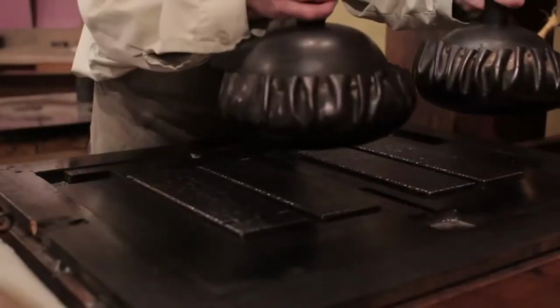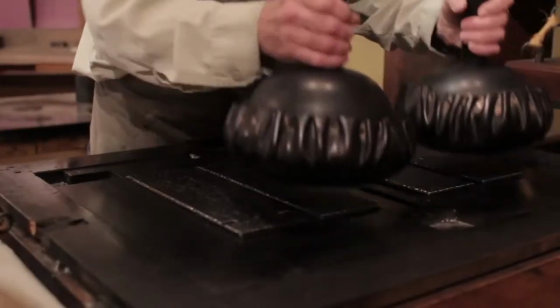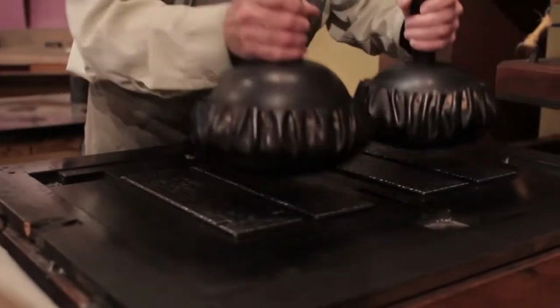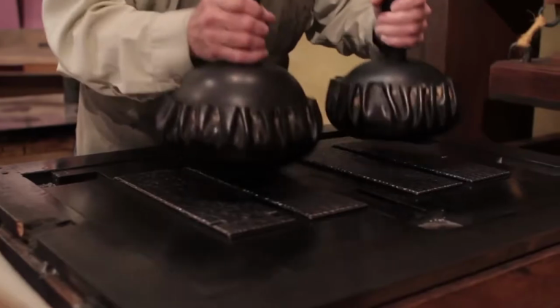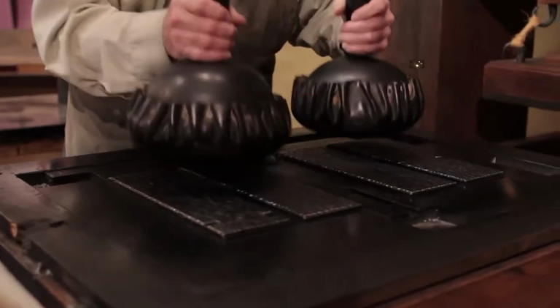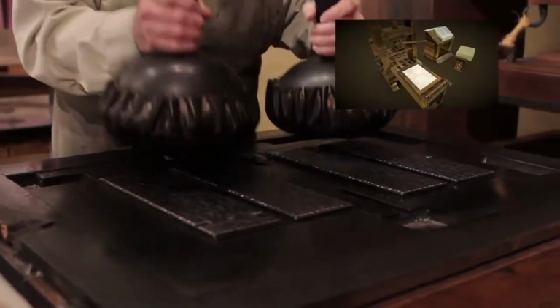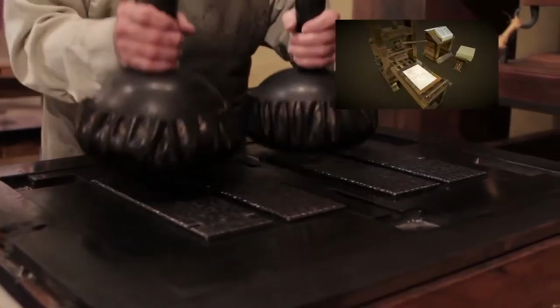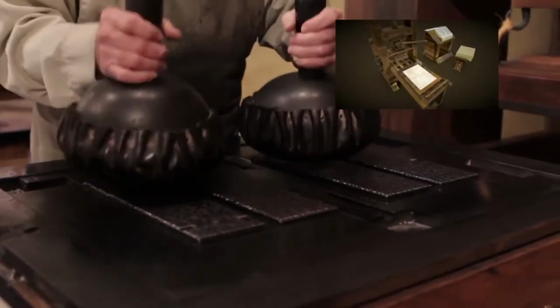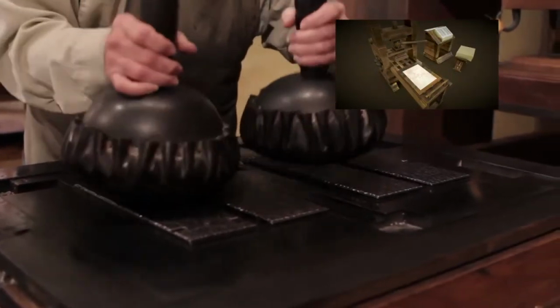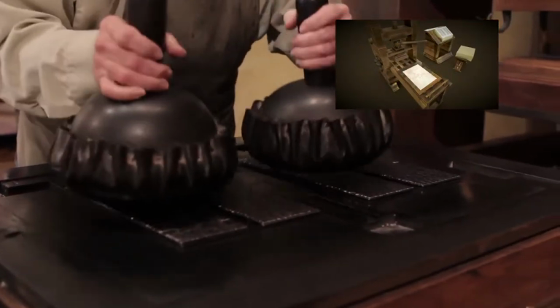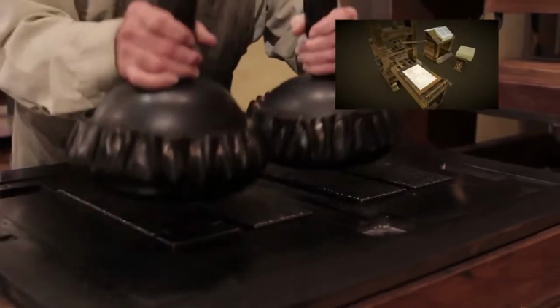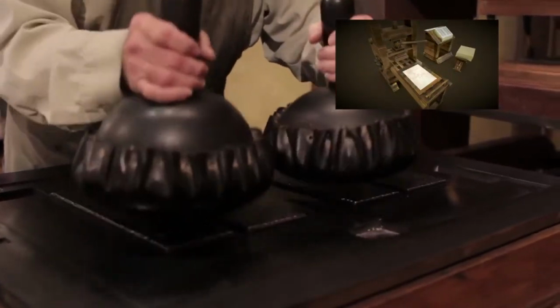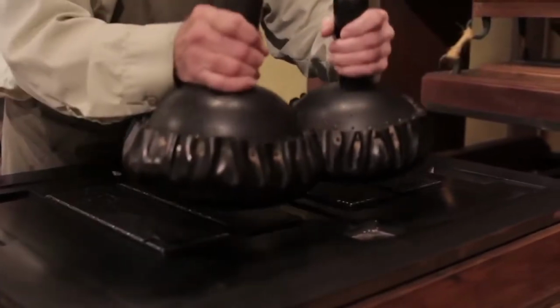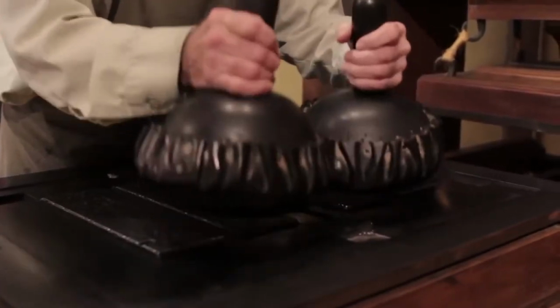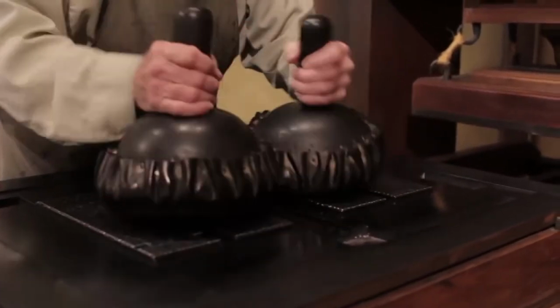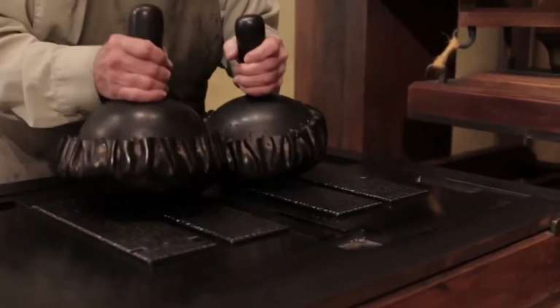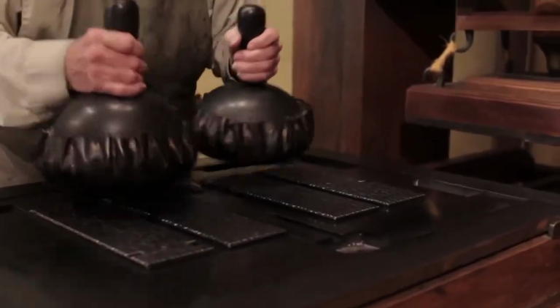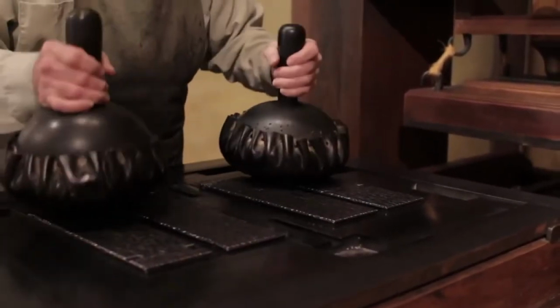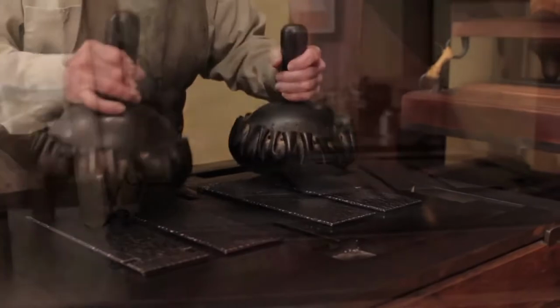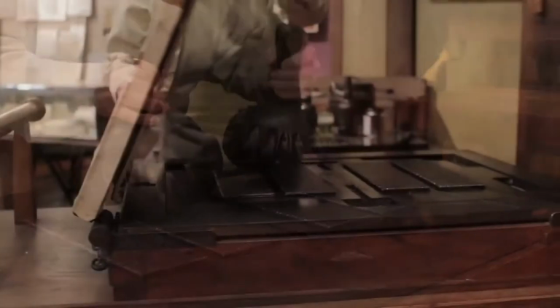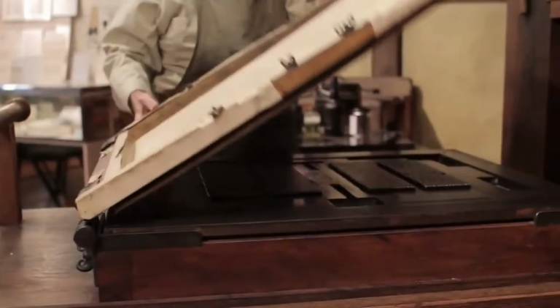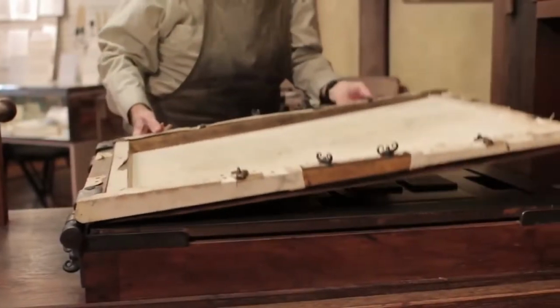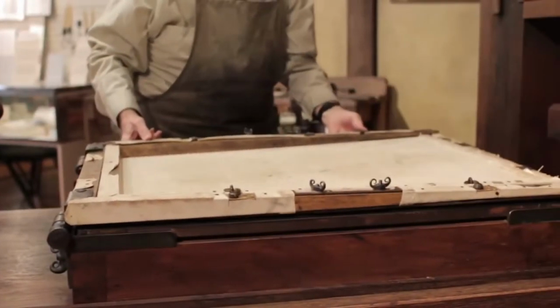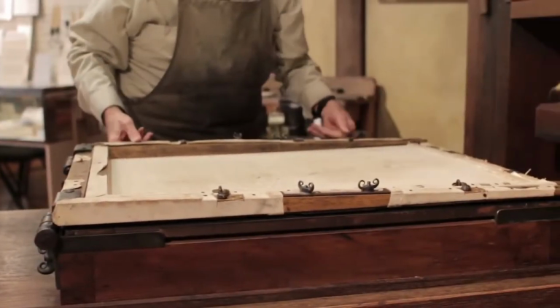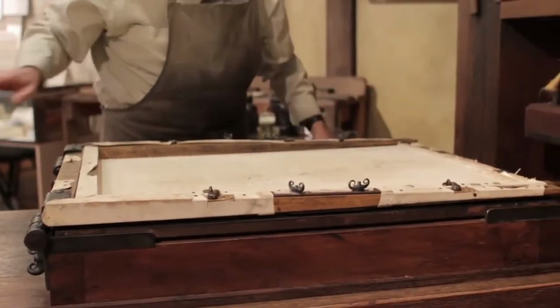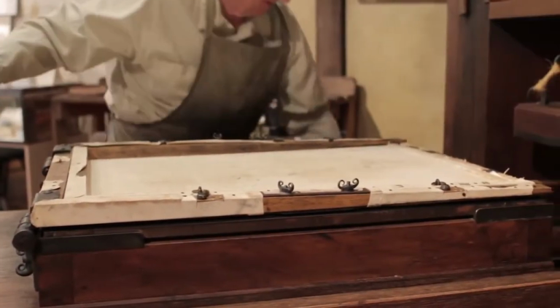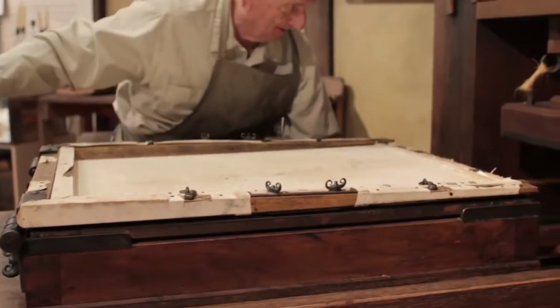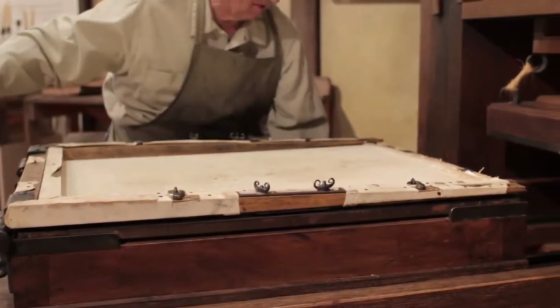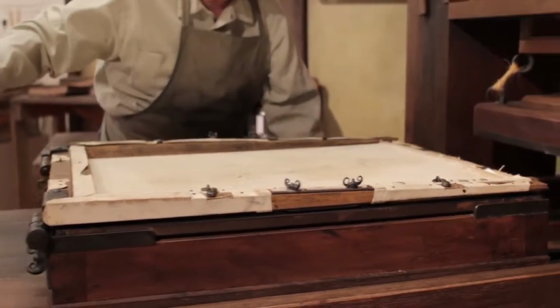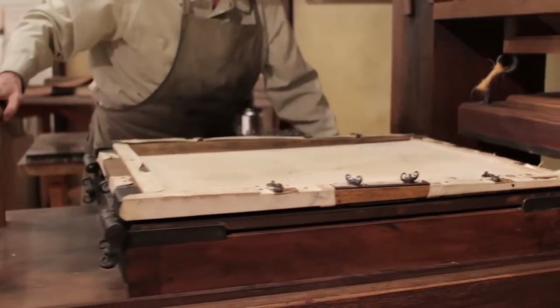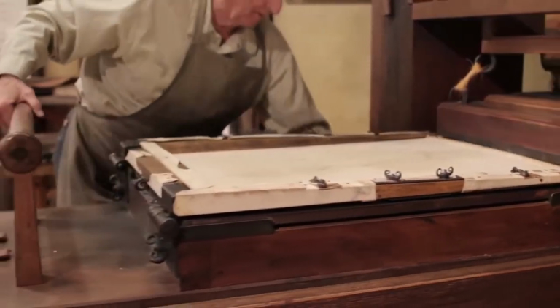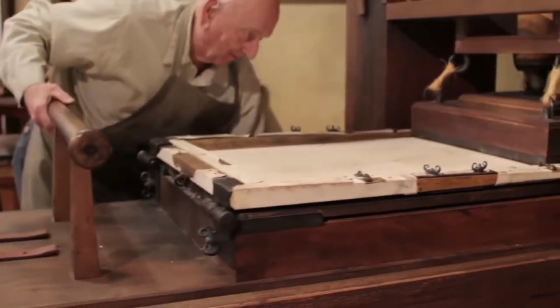The printing press has a frame made out of wood. It works by aligning wooden blocks into words and sentences, covering them in ink, and pressing them down onto pieces of parchment to transfer the ink.